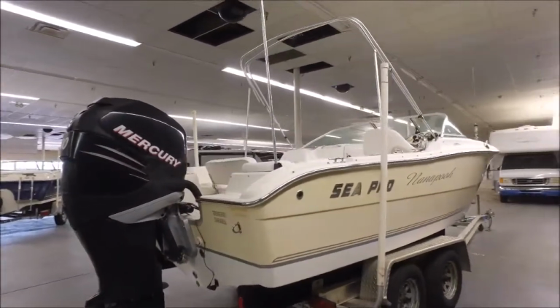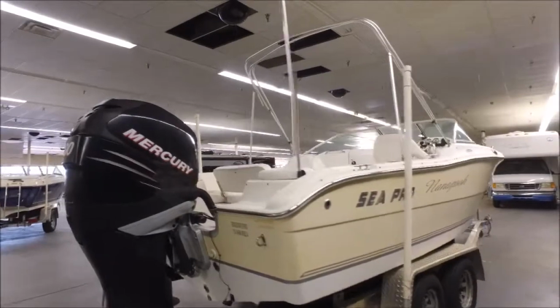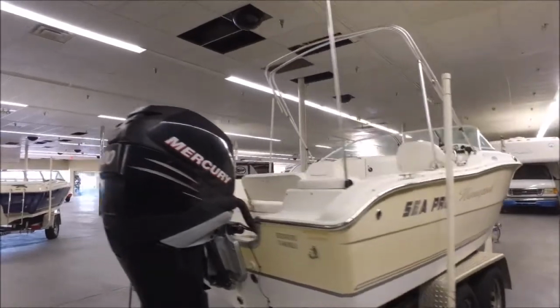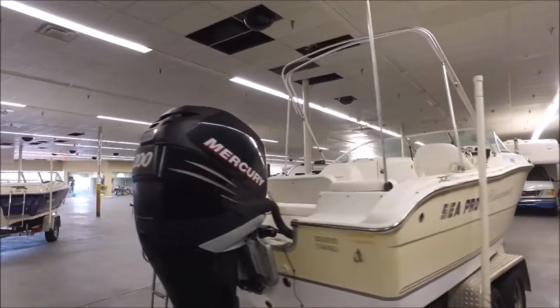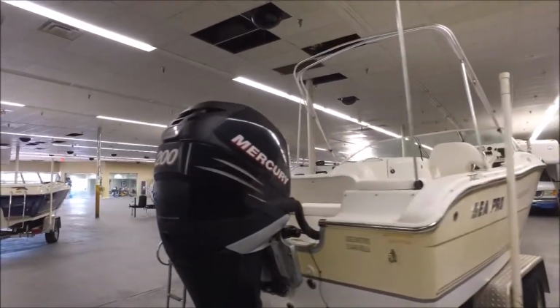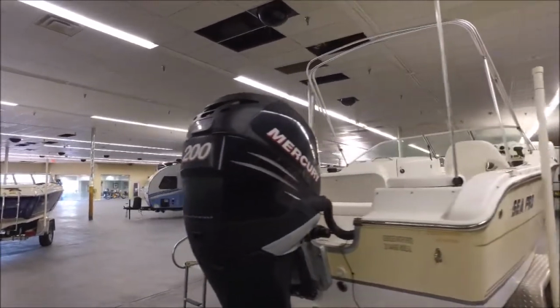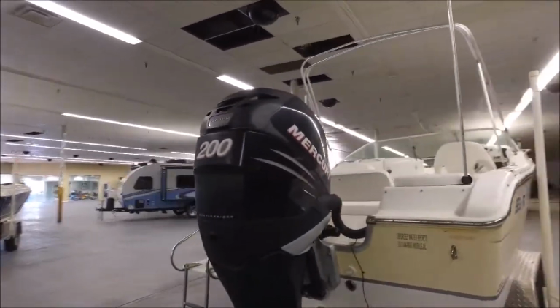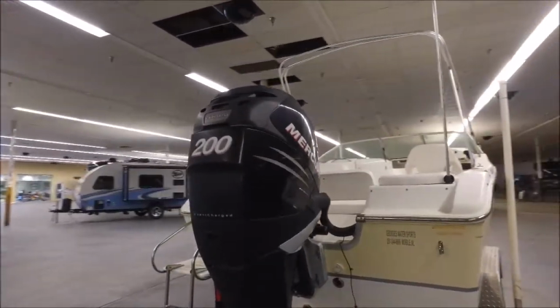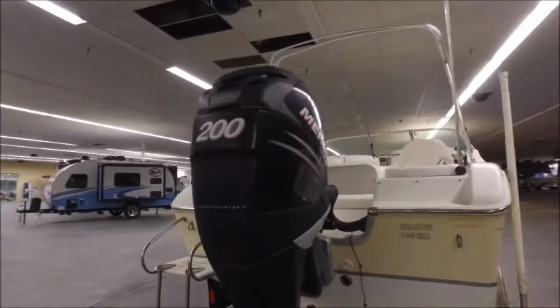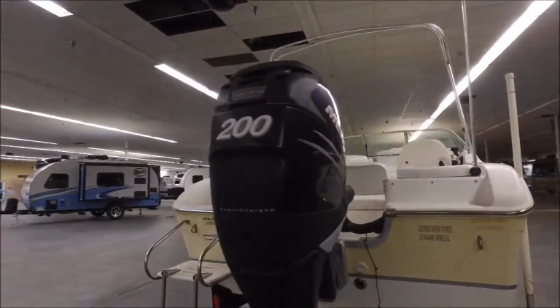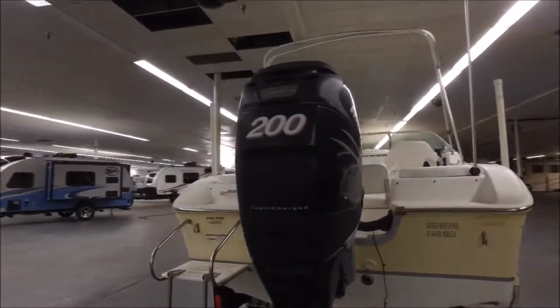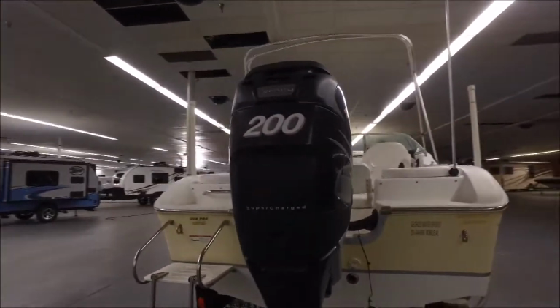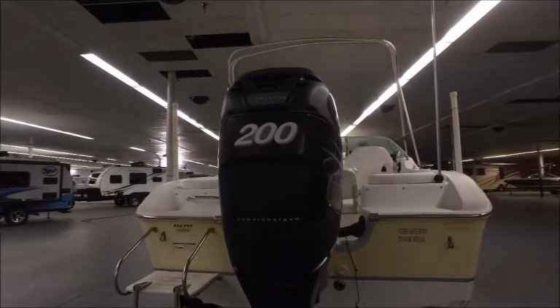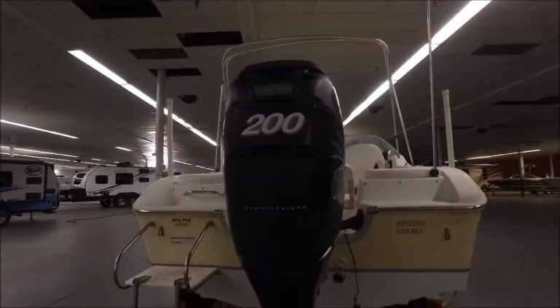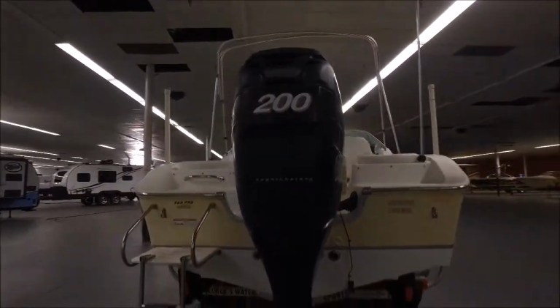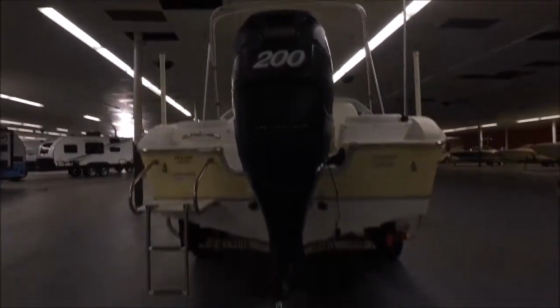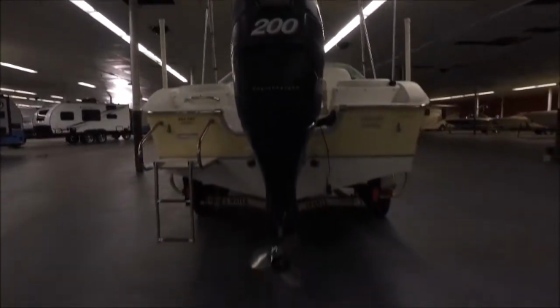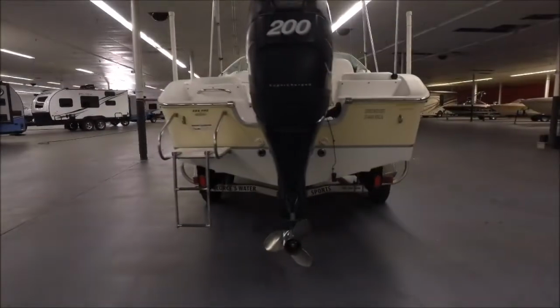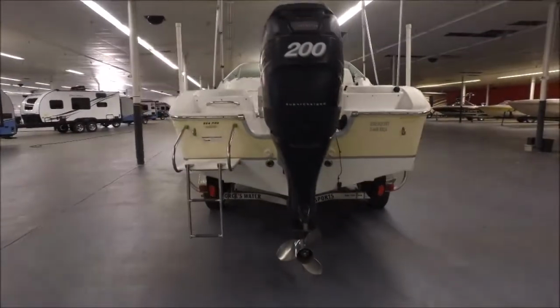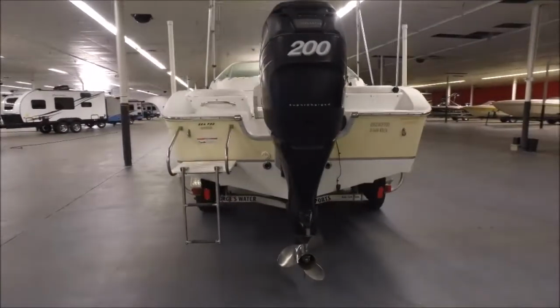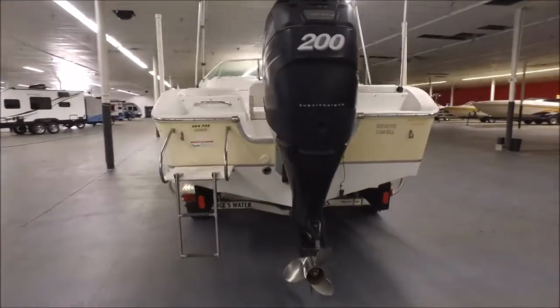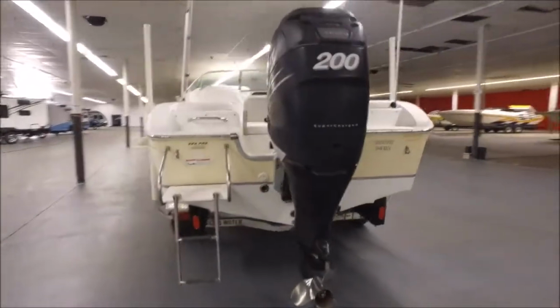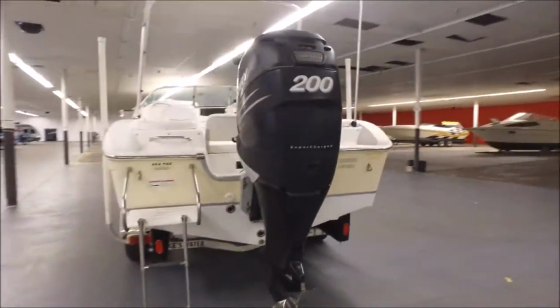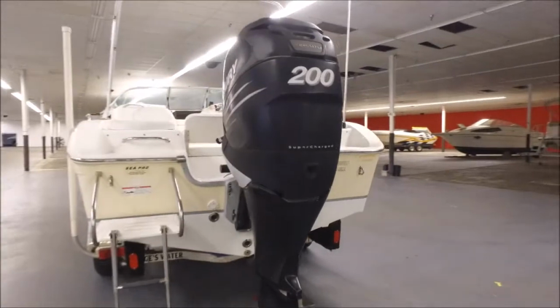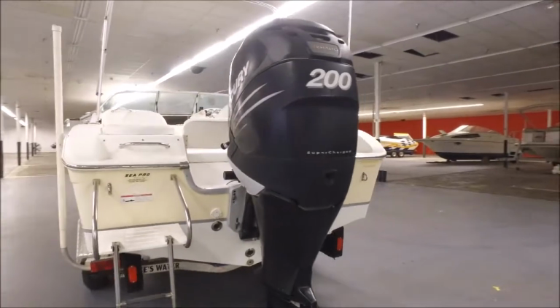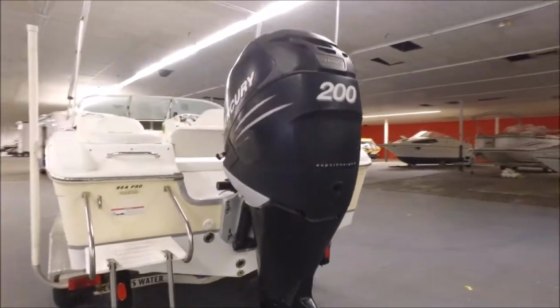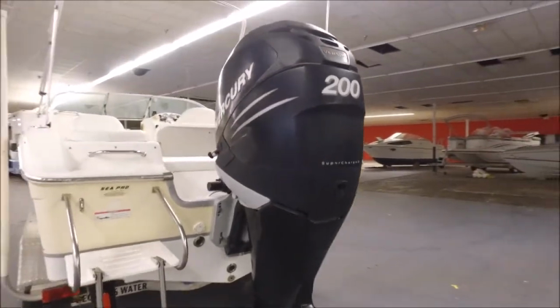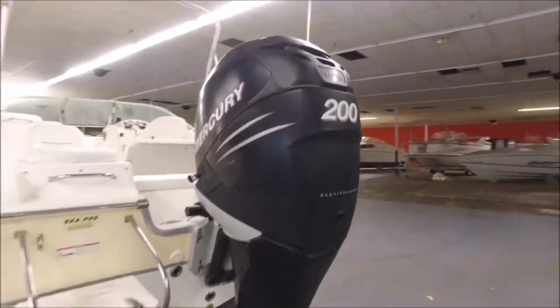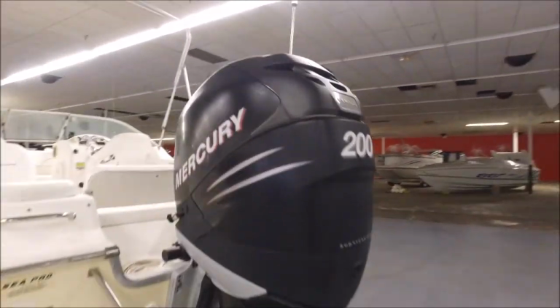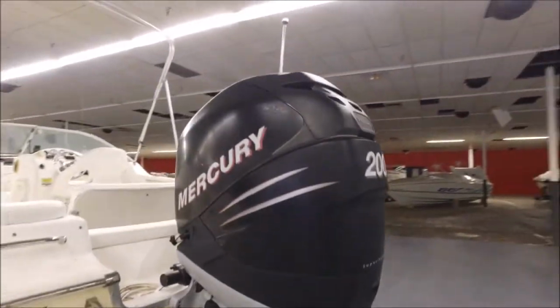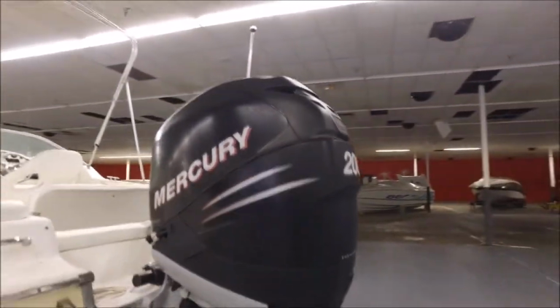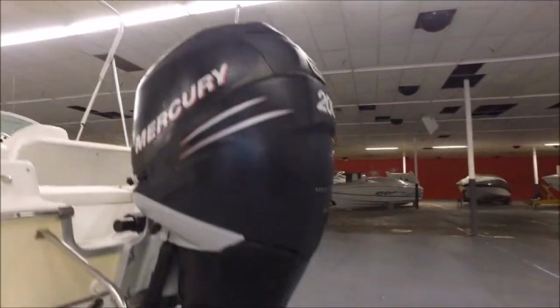It's got this awesome Mercury Verado 200 horsepower supercharged engine. It's also four-stroke. I mean, does it really get any better? It's 200 horsepower, it's supercharged, and it's a four-stroke. That is awesome.